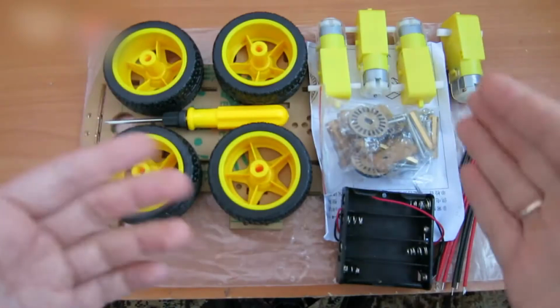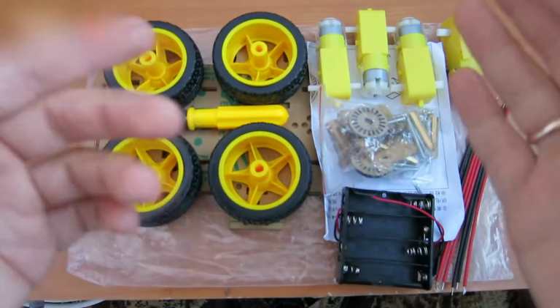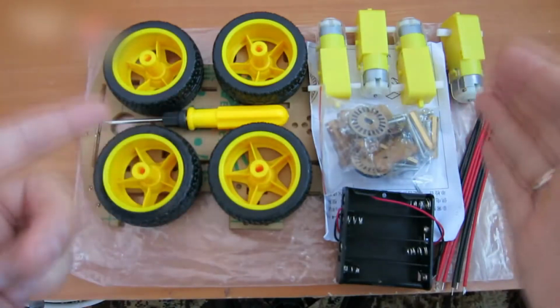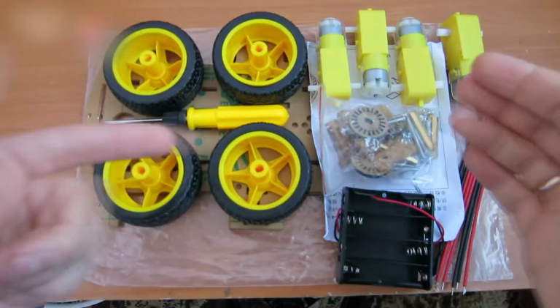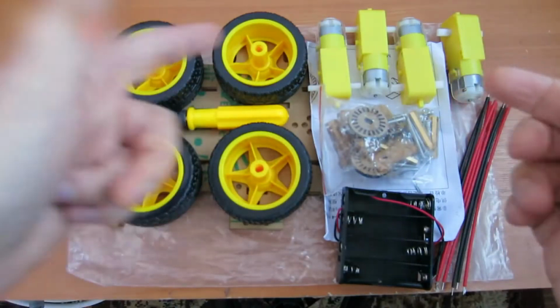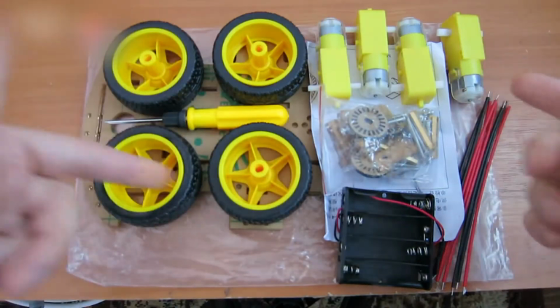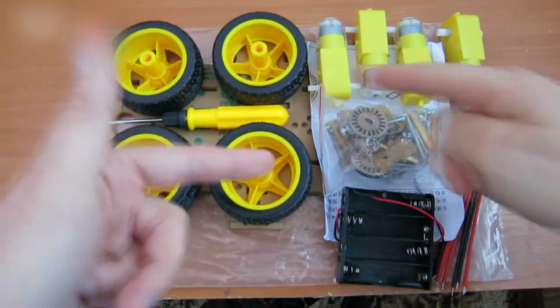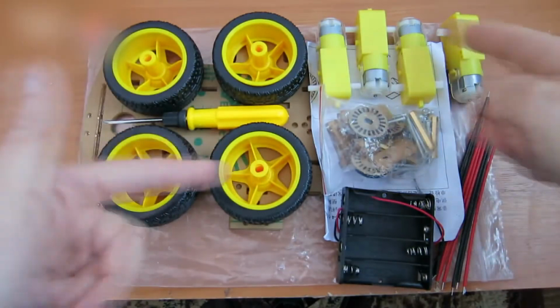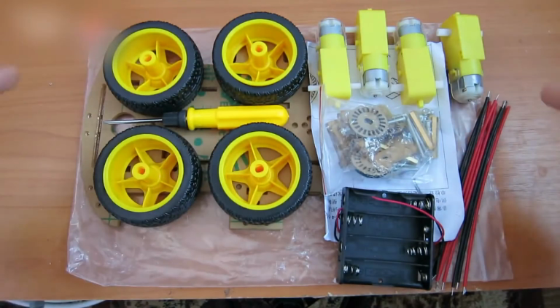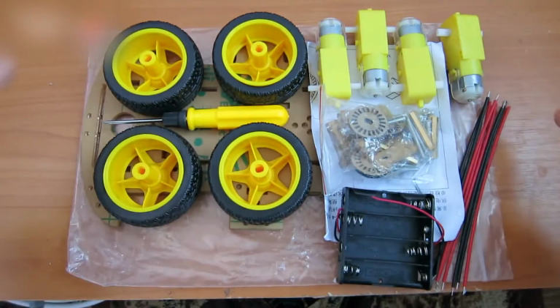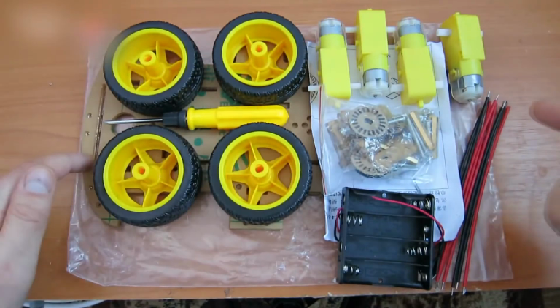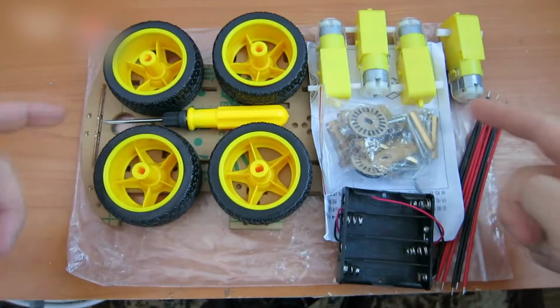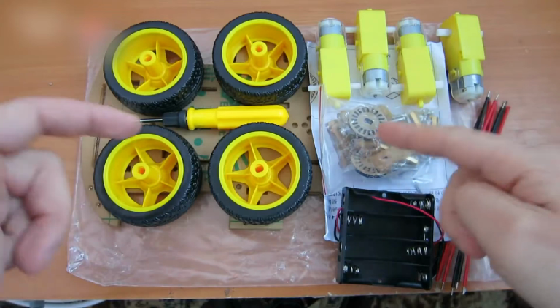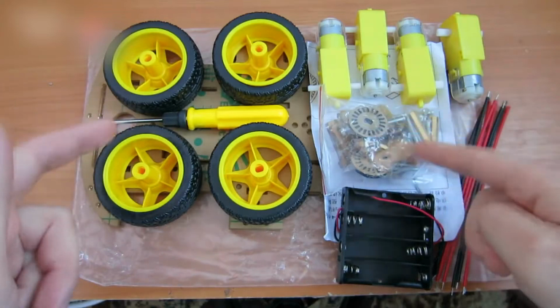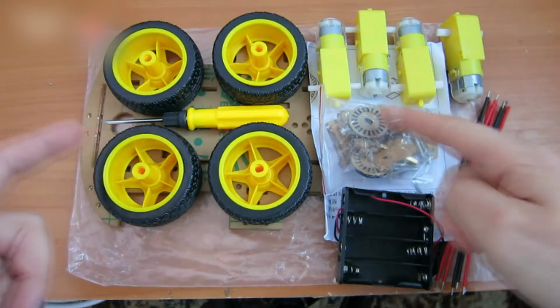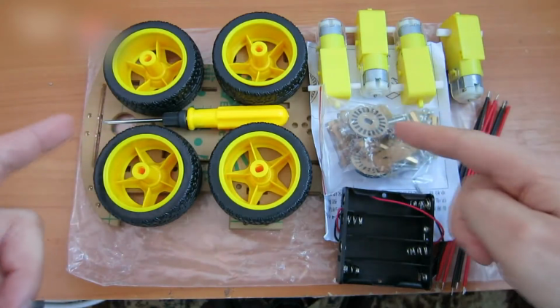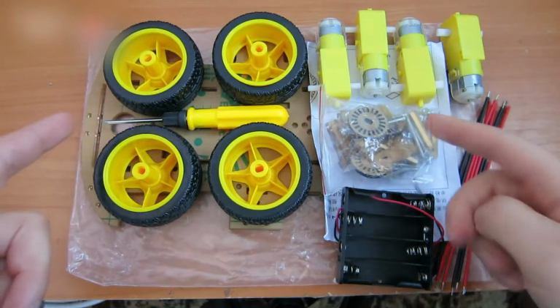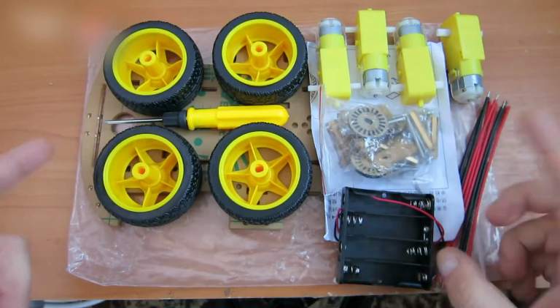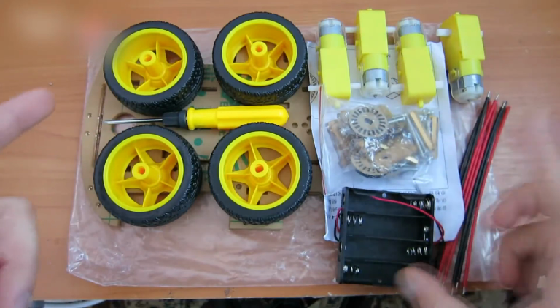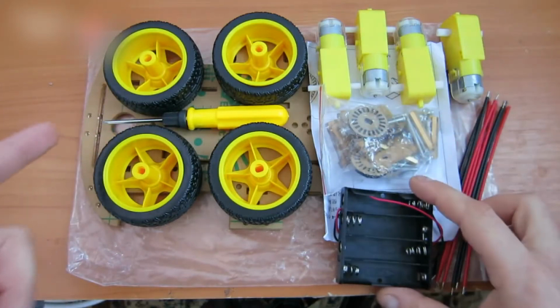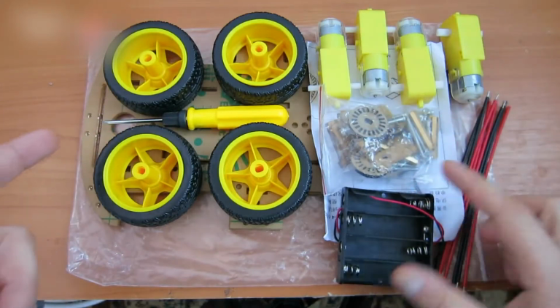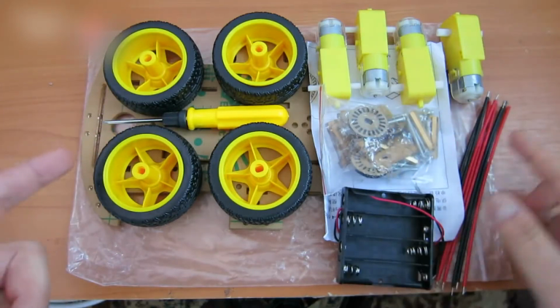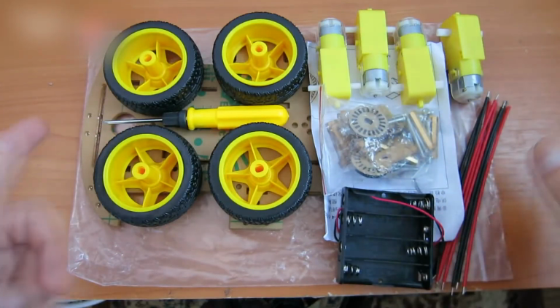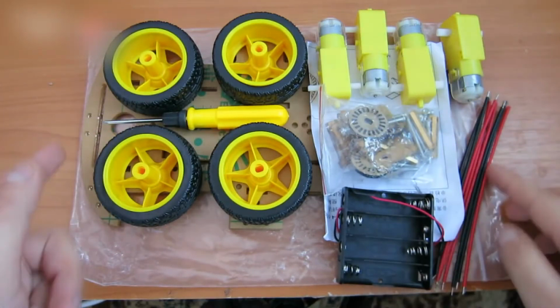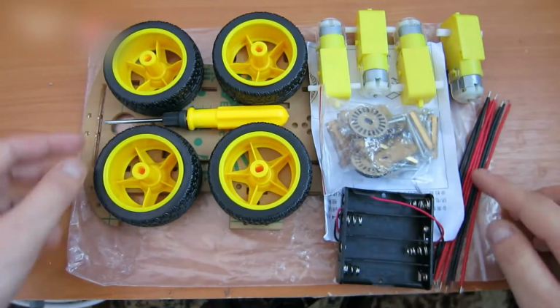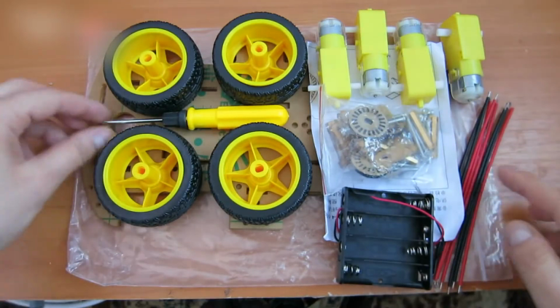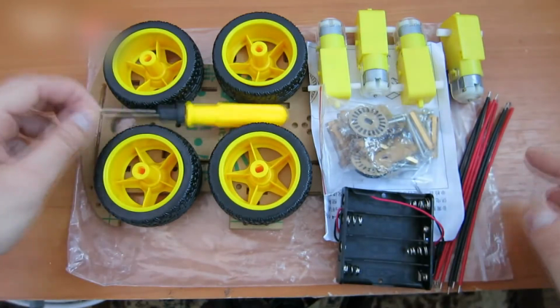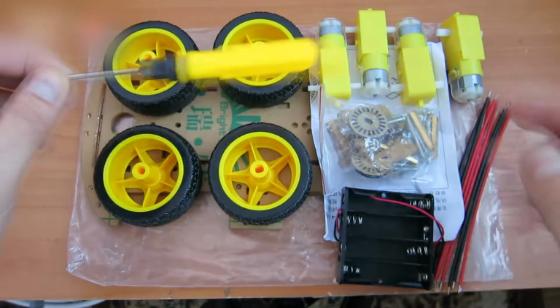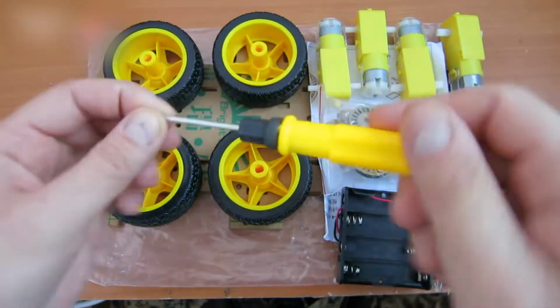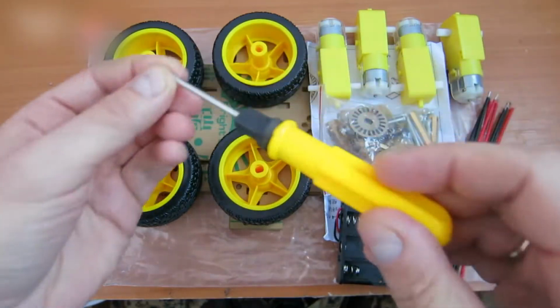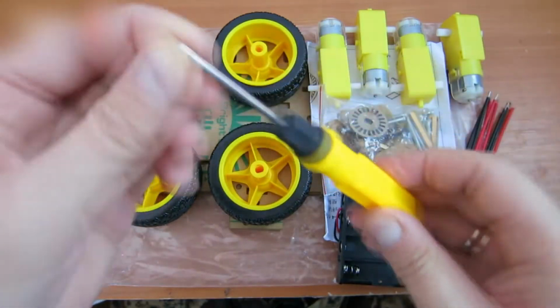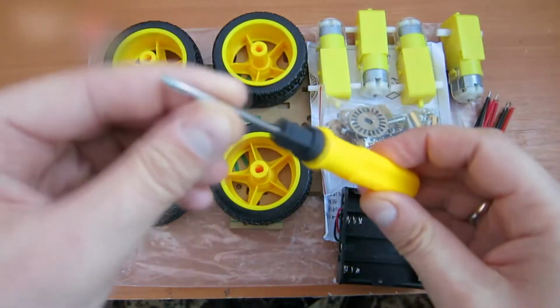Use this kit. It contains wheels, motors, a frame, fixing parts, a battery case, and wires. It even includes a screwdriver.